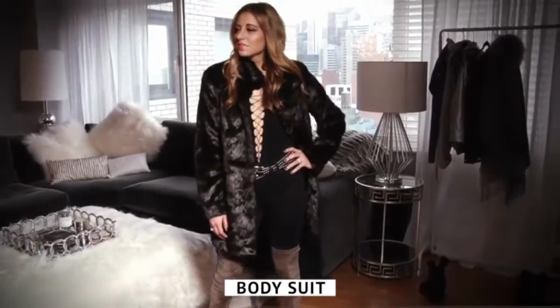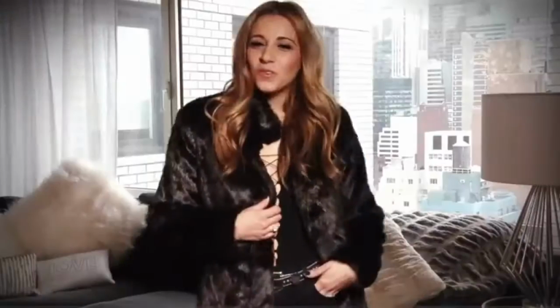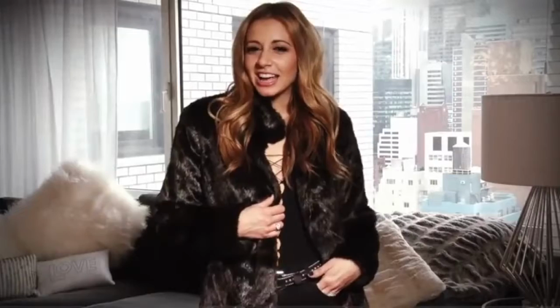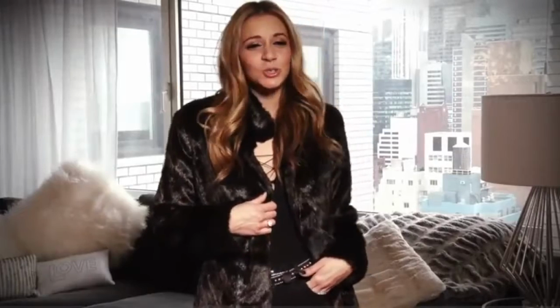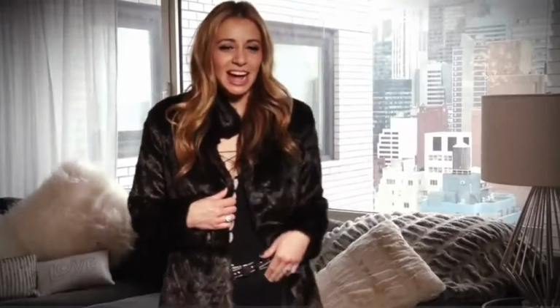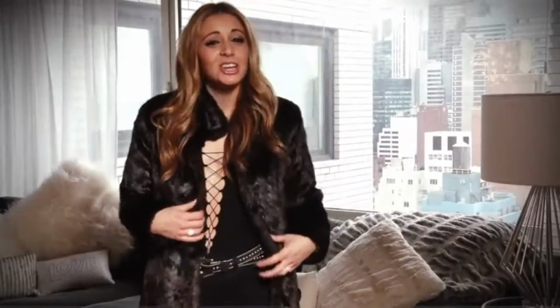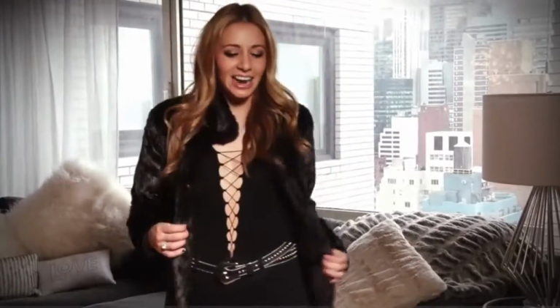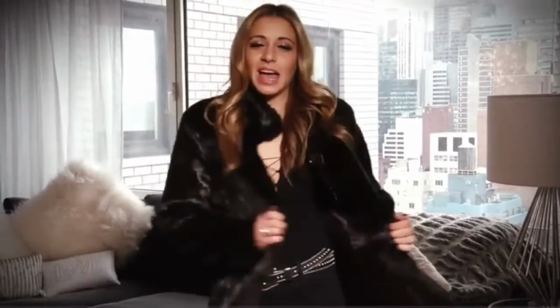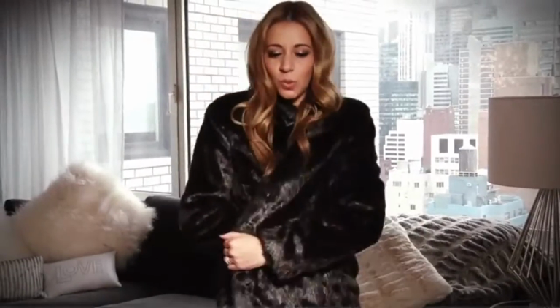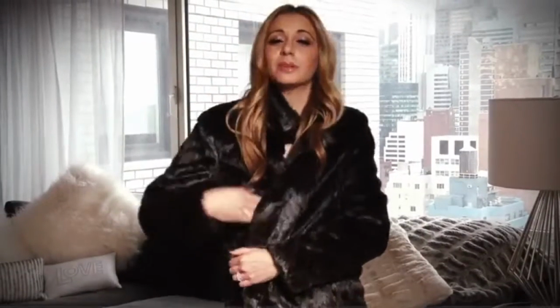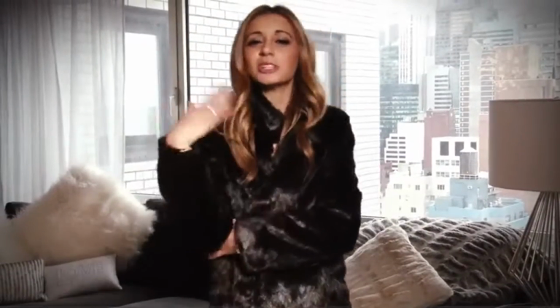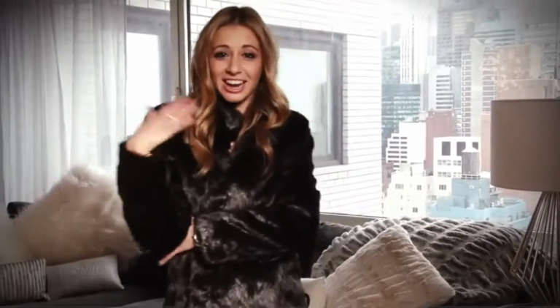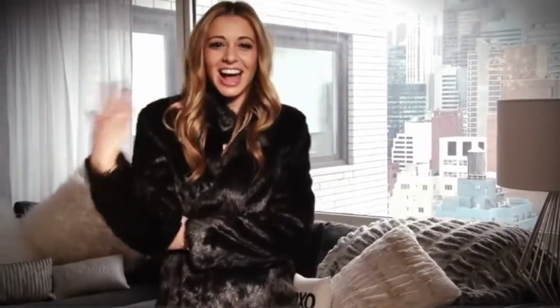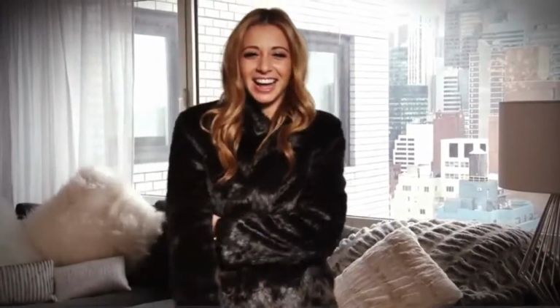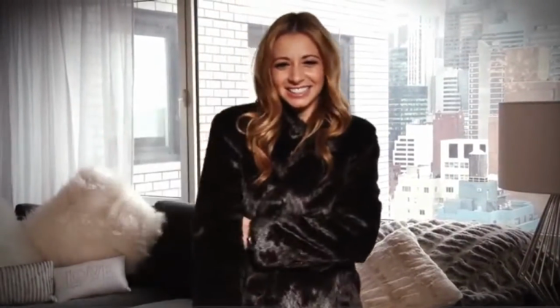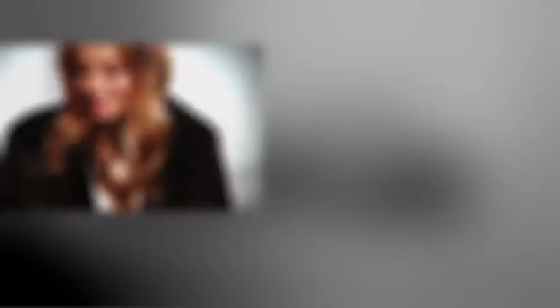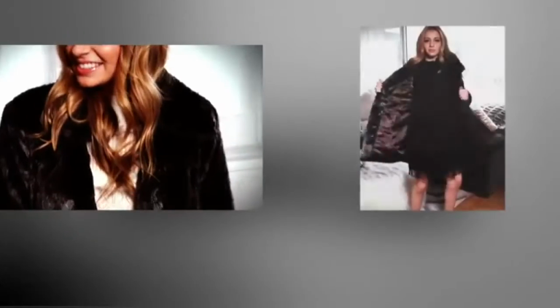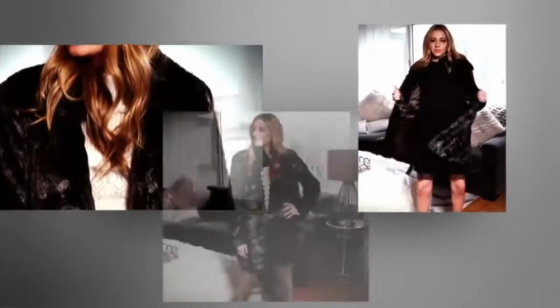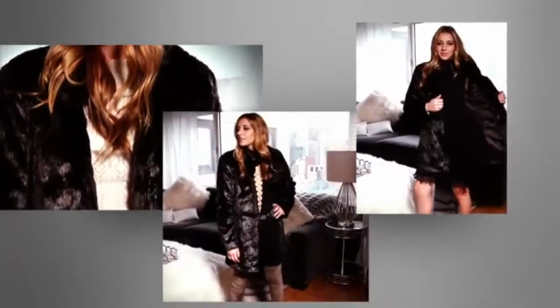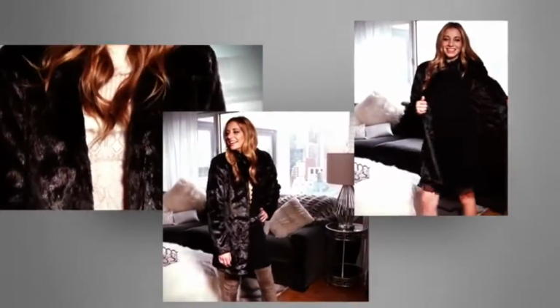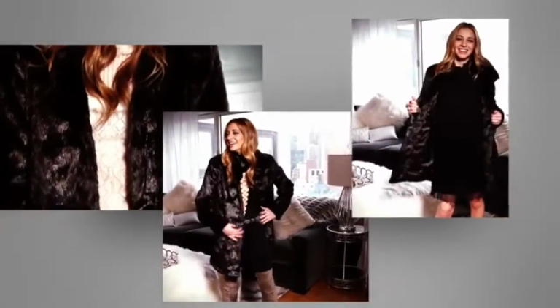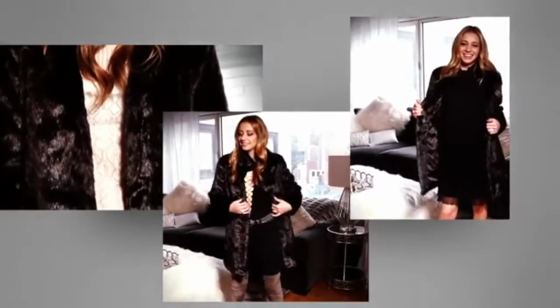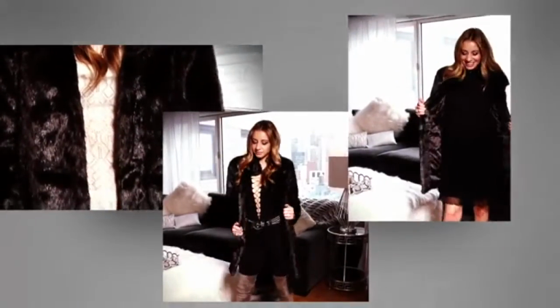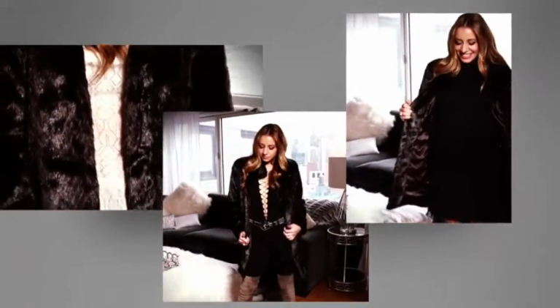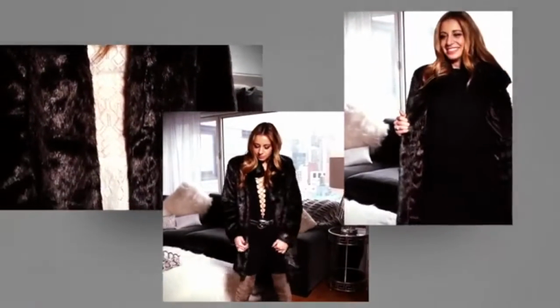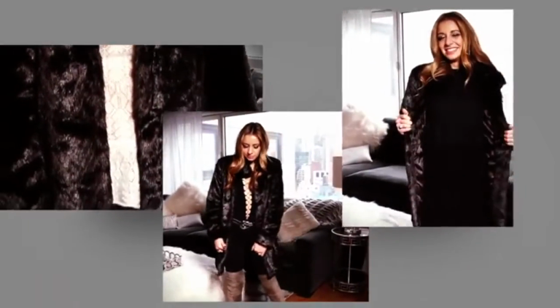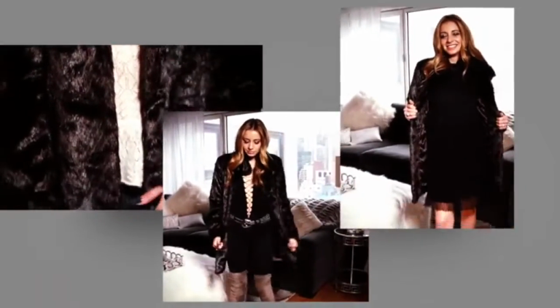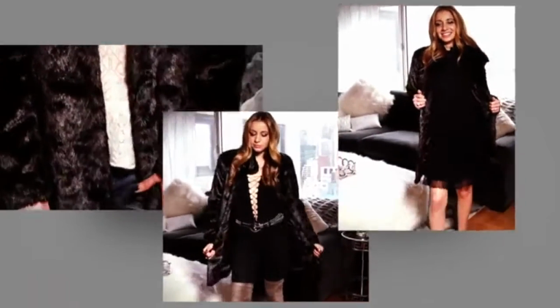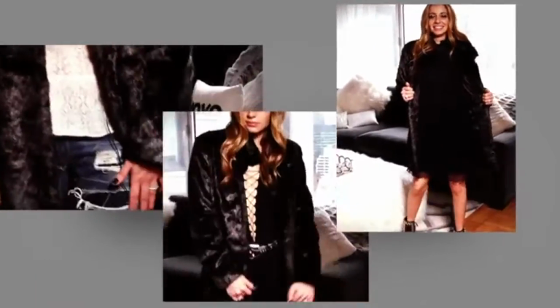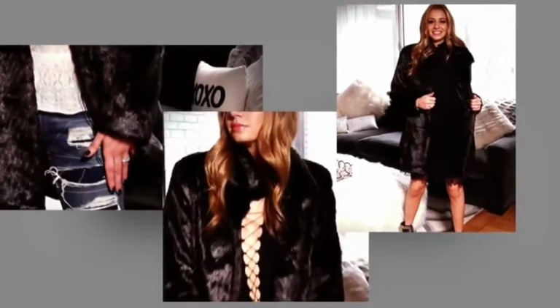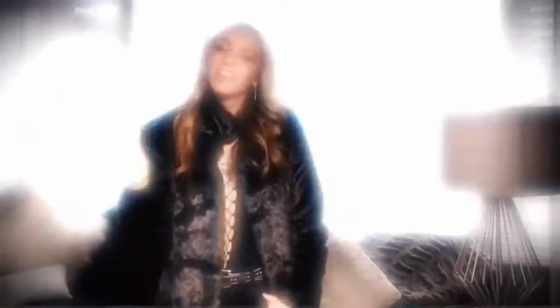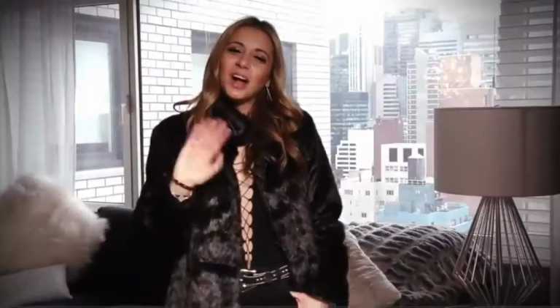This faux fur jacket is super stylish and keeps me extra warm — I'm literally sweating right now. There you have it. I'm Marnie from Style on the Rise, and that is how you style the faux fur jacket three ways. Thanks for watching.